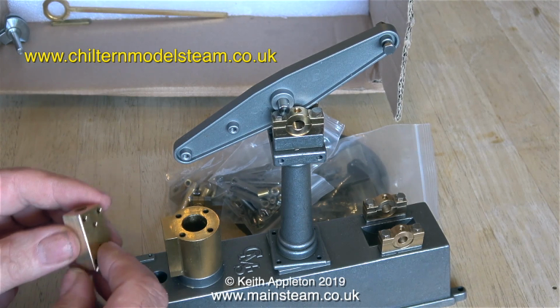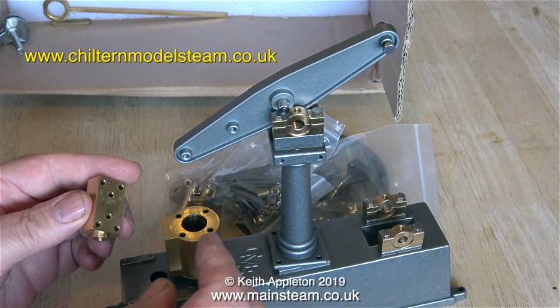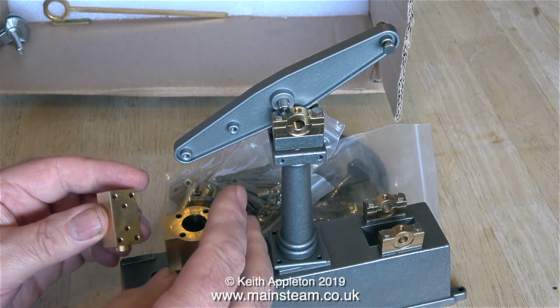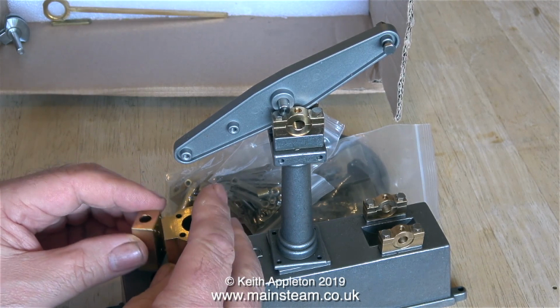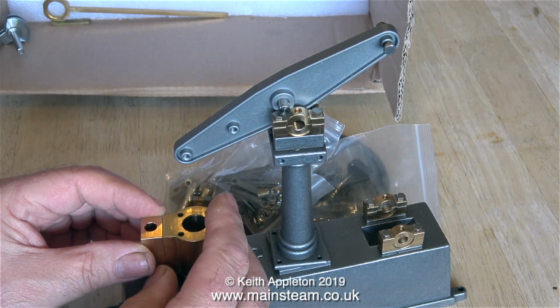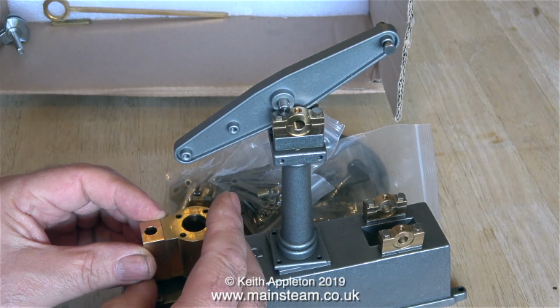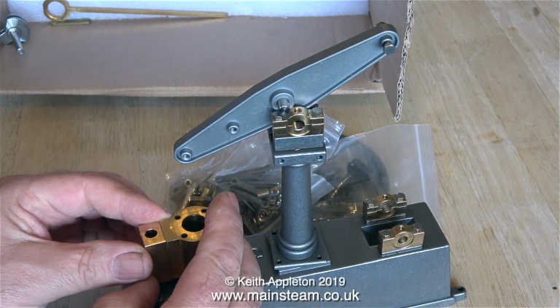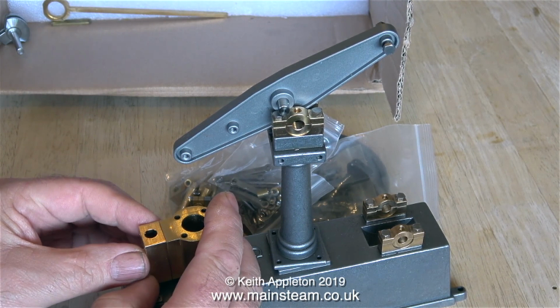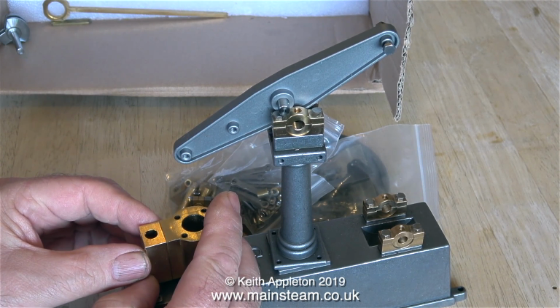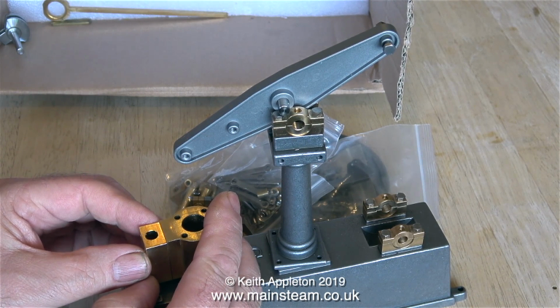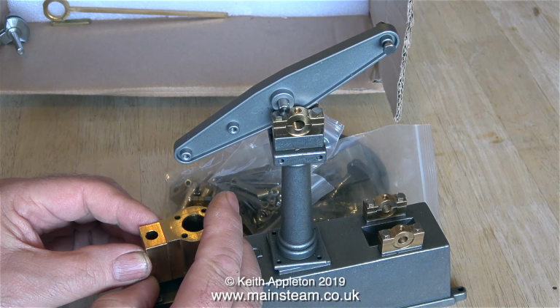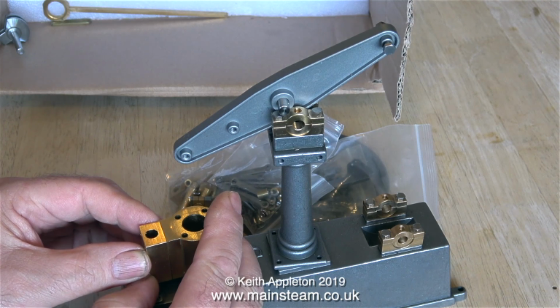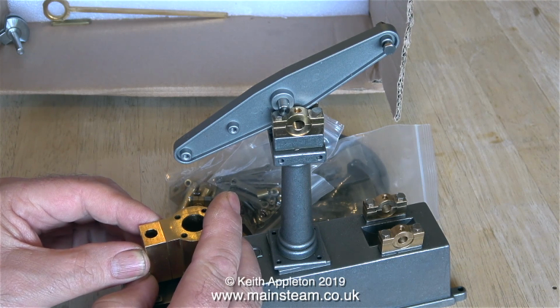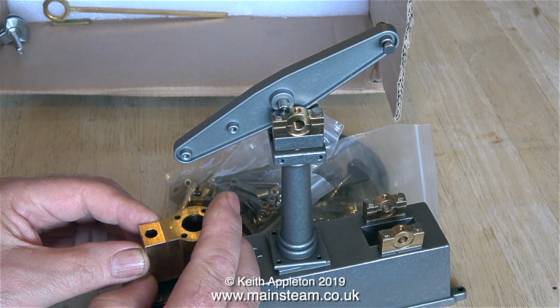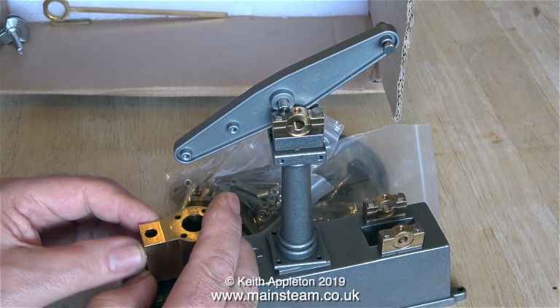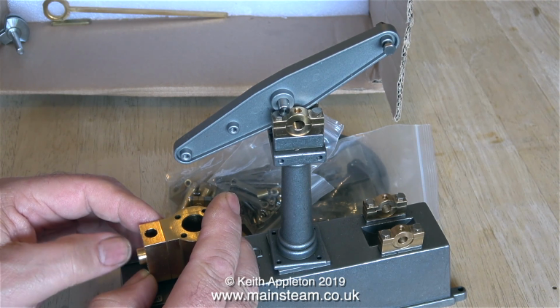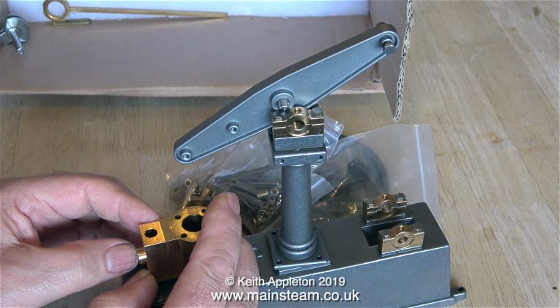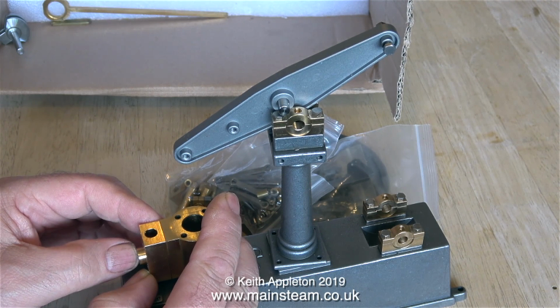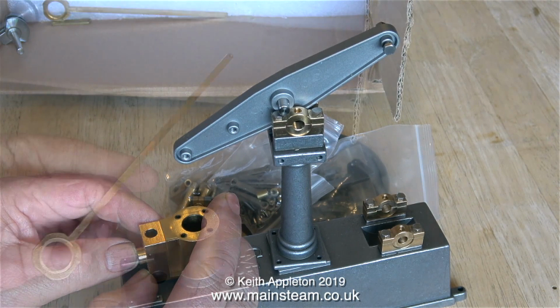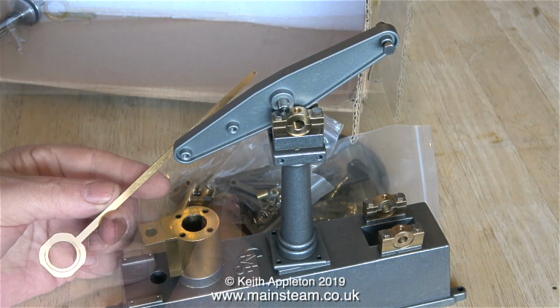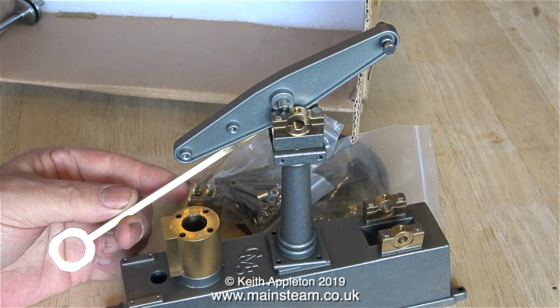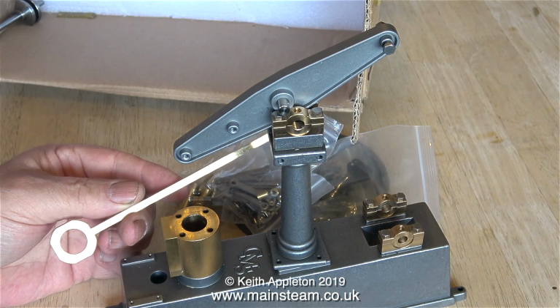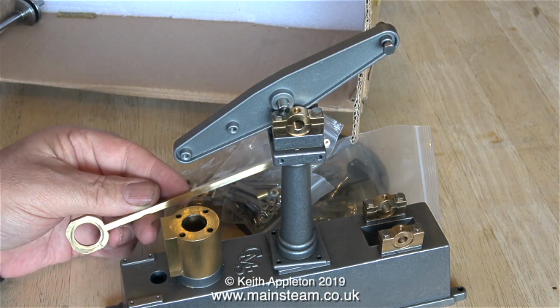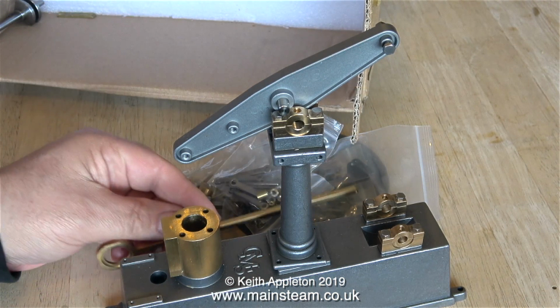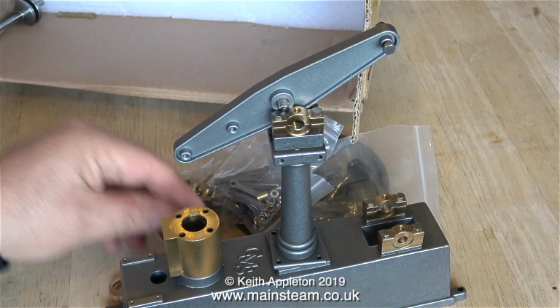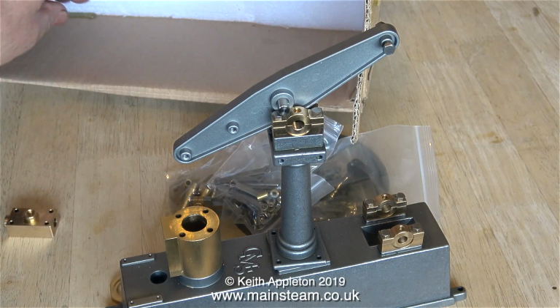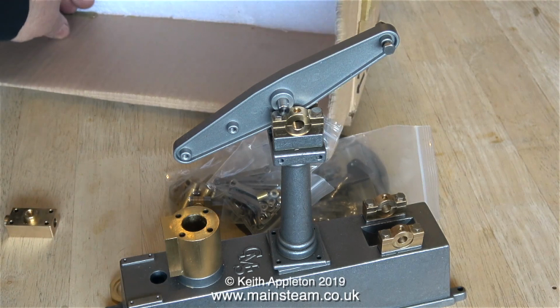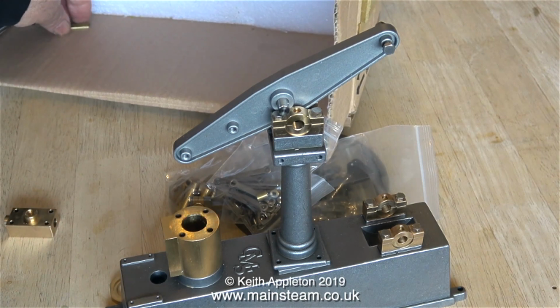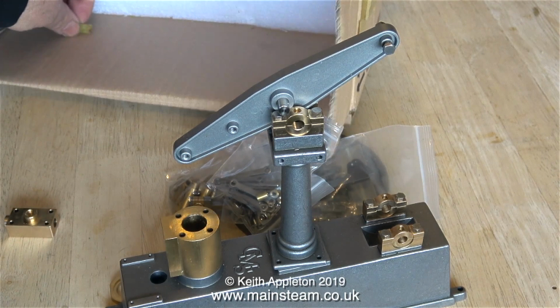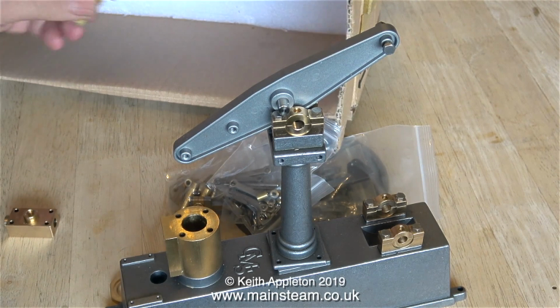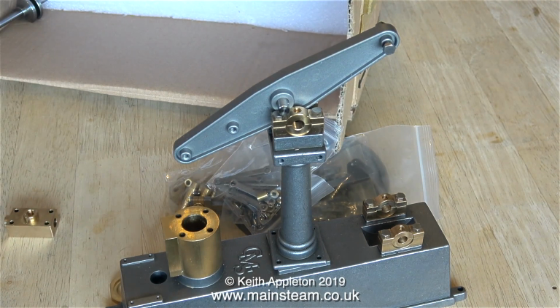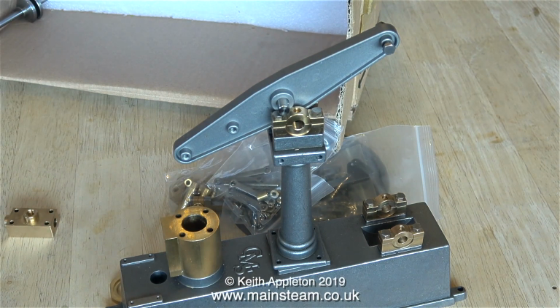This is the valve chest and it's a piston valve, which I'm not thrilled with — I don't like piston valves on small engines. Provided it's kept lubricated, on an engine like this which will basically be going very slowly, it should last quite a long time.